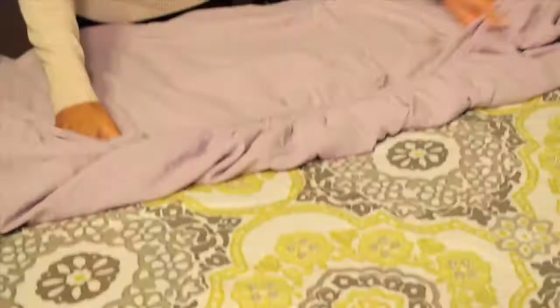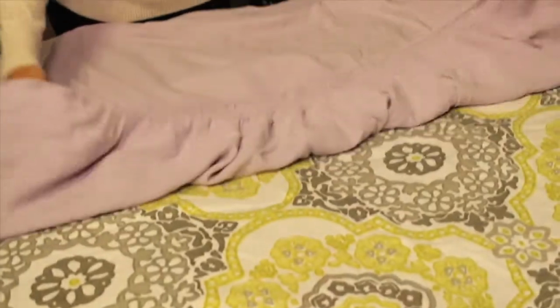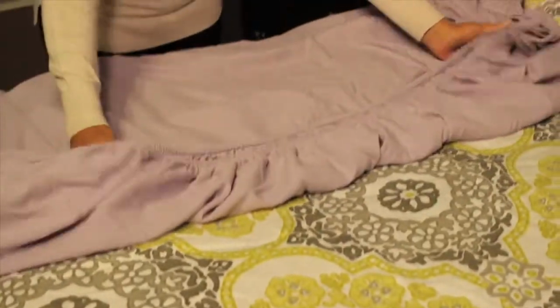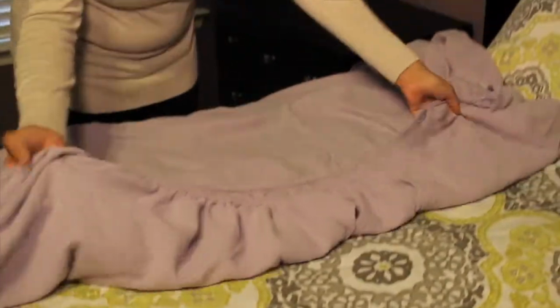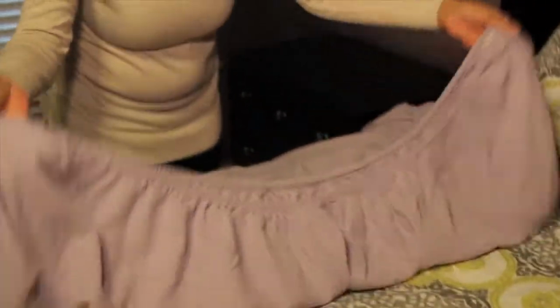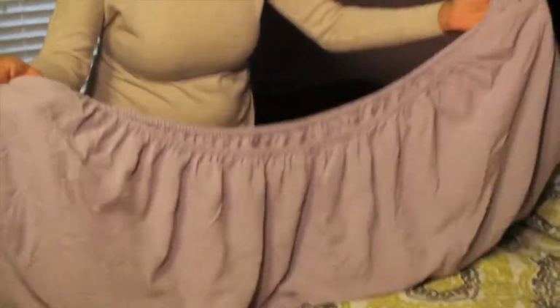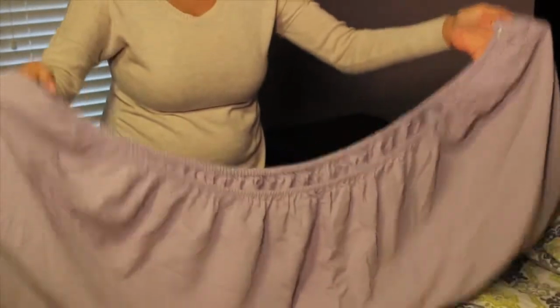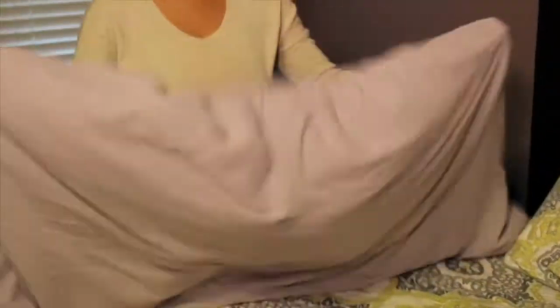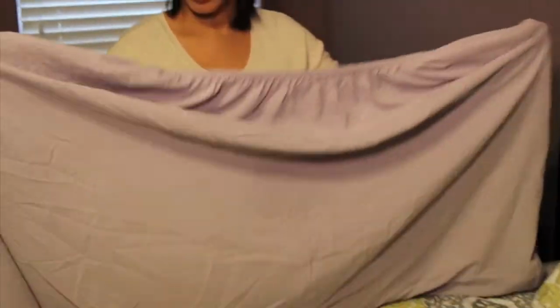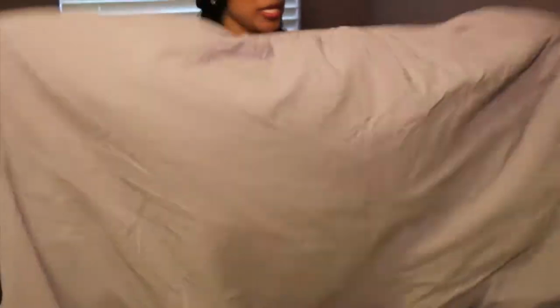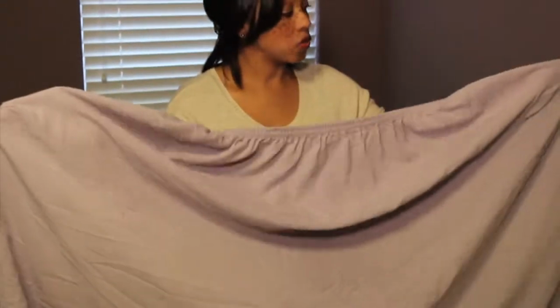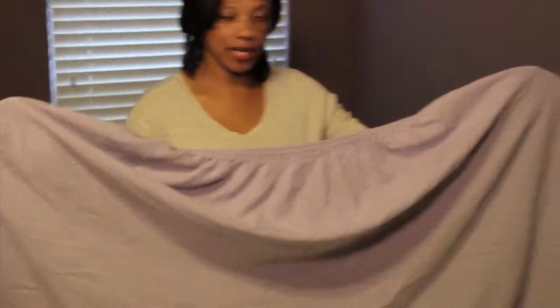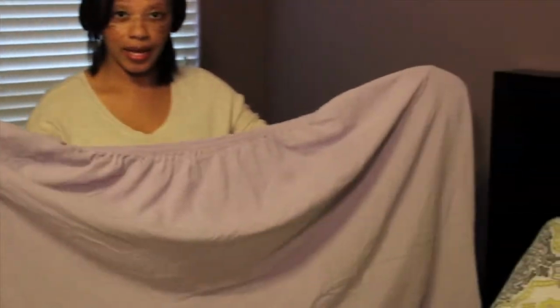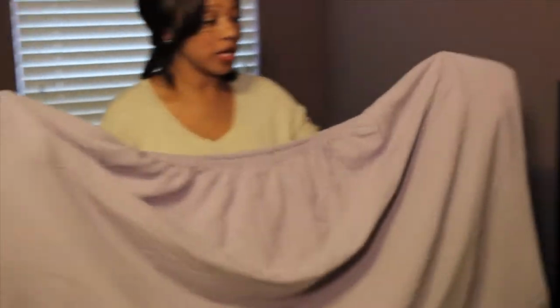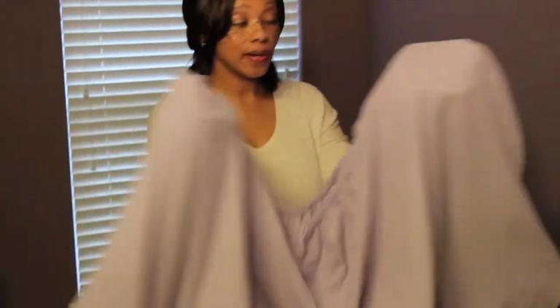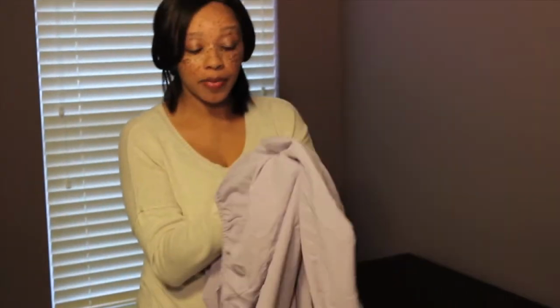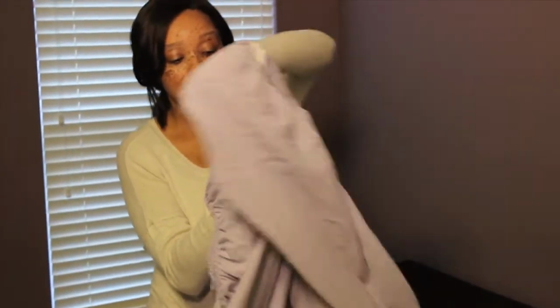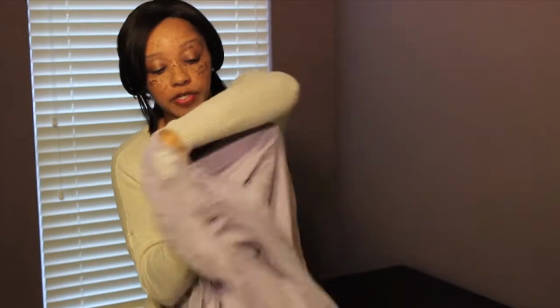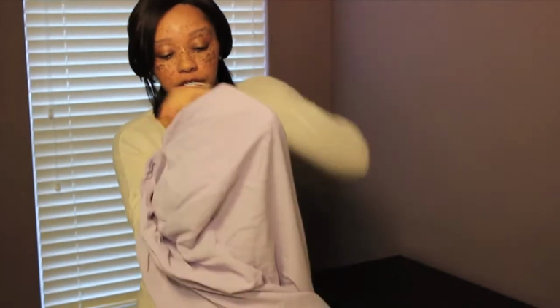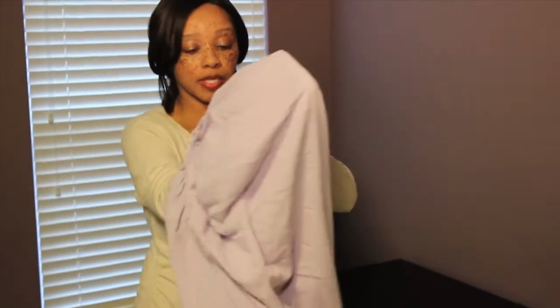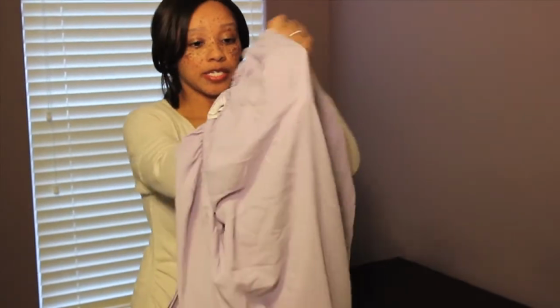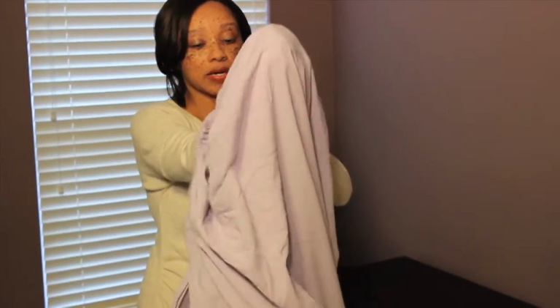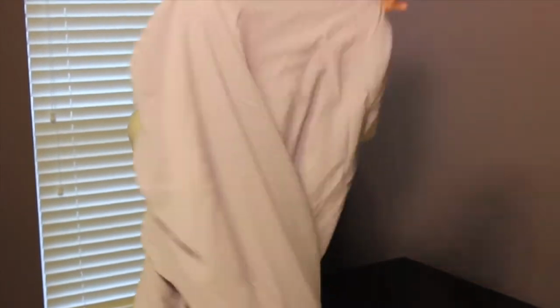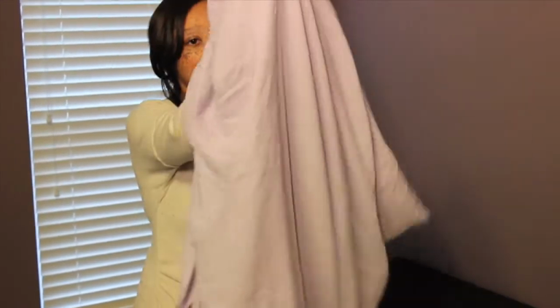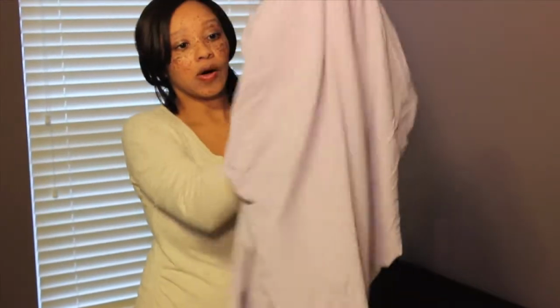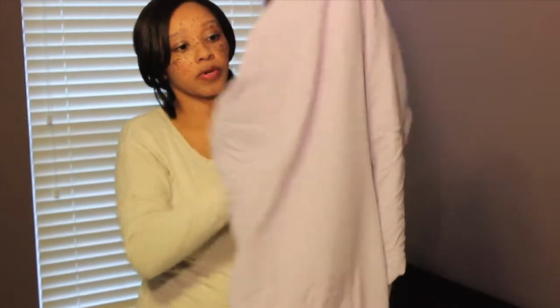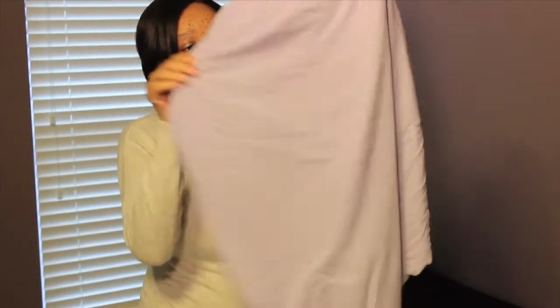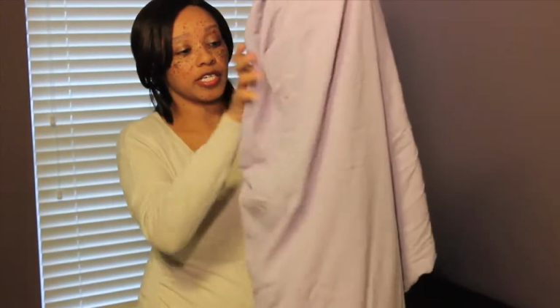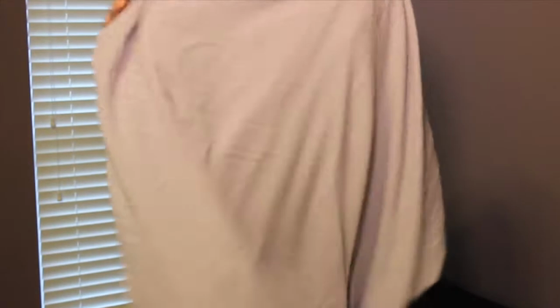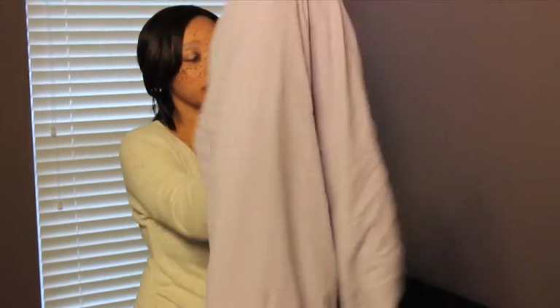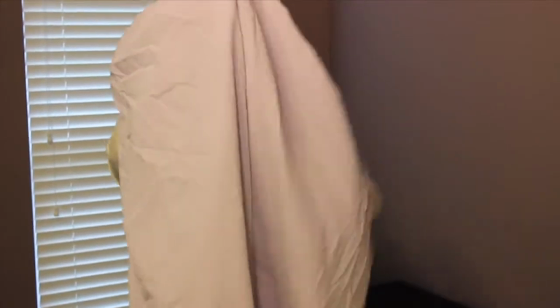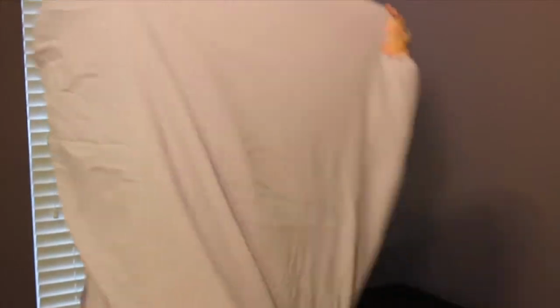Now we're going to pick it up, put our hands into the corners again, and then we'll clap and fold it over. So now all of the corners are folded into one side.